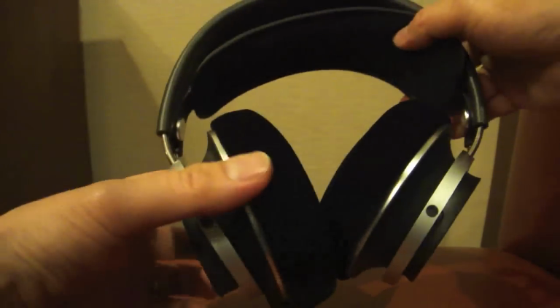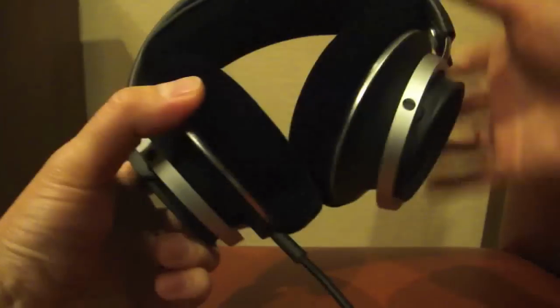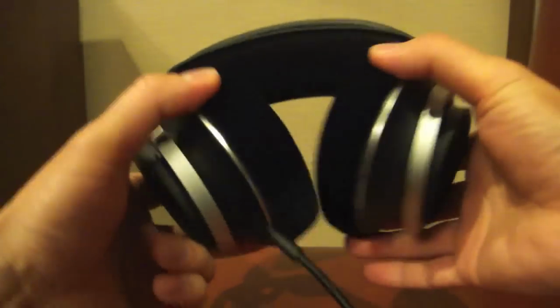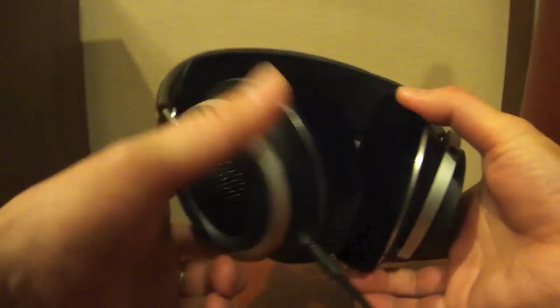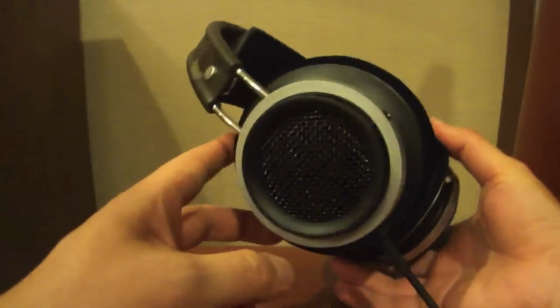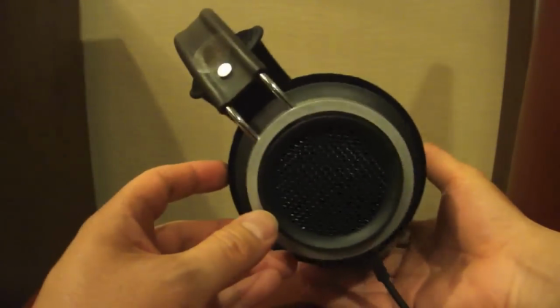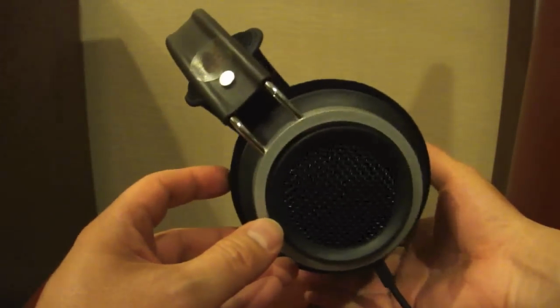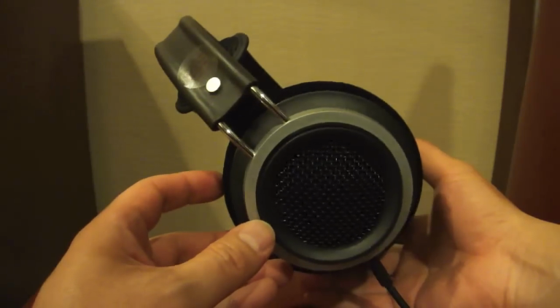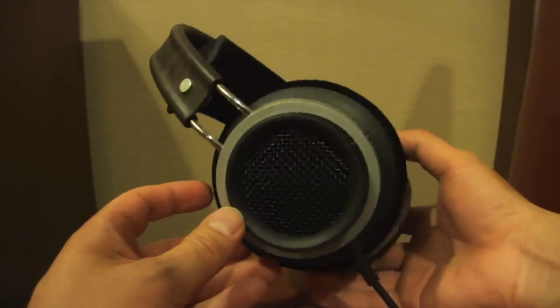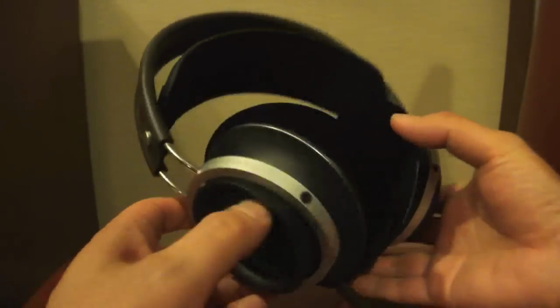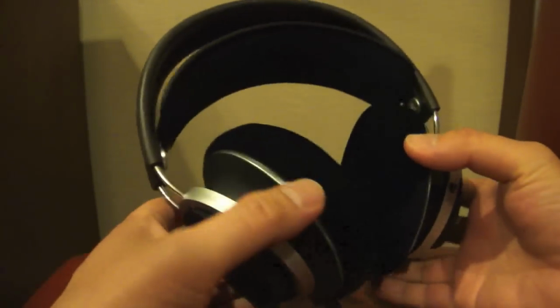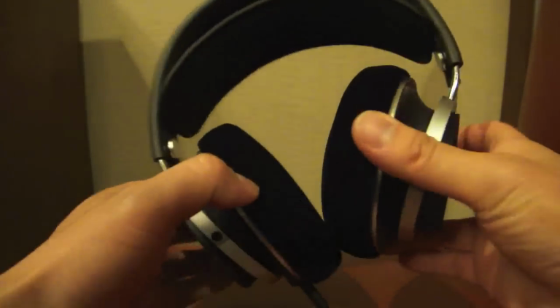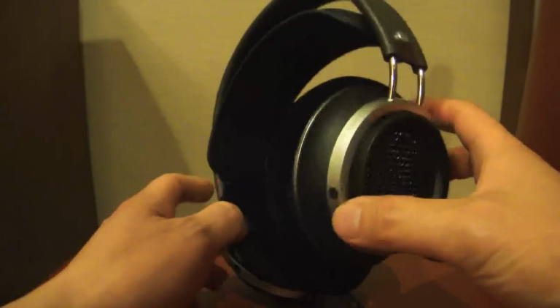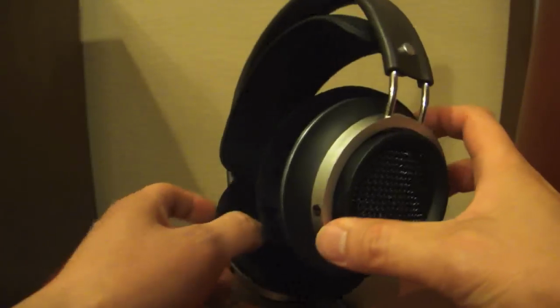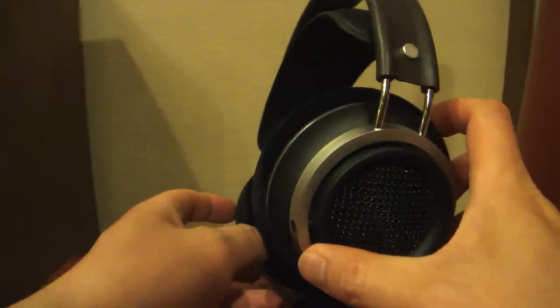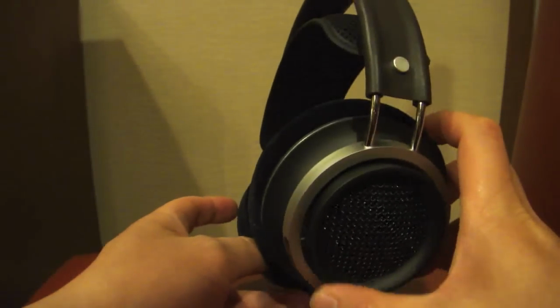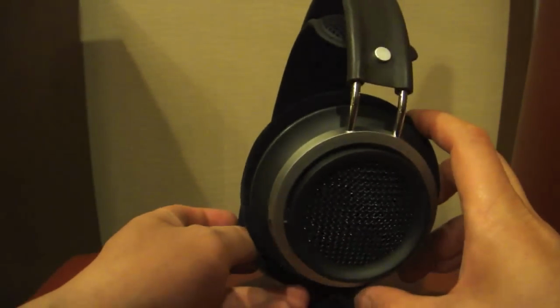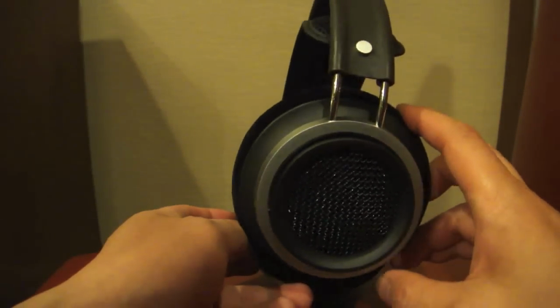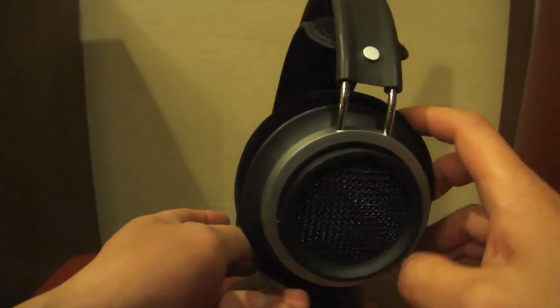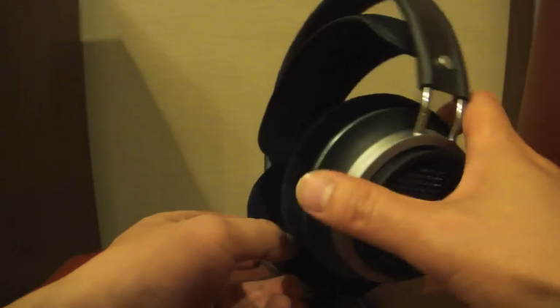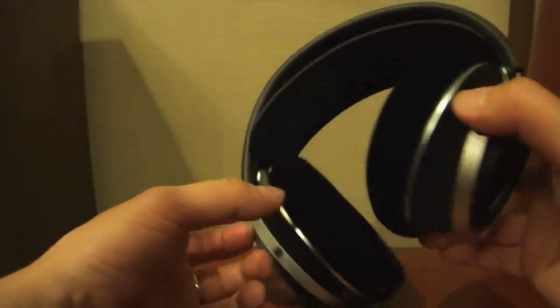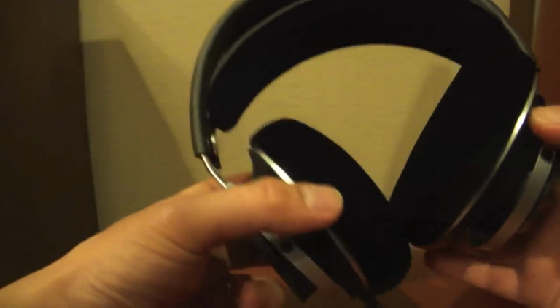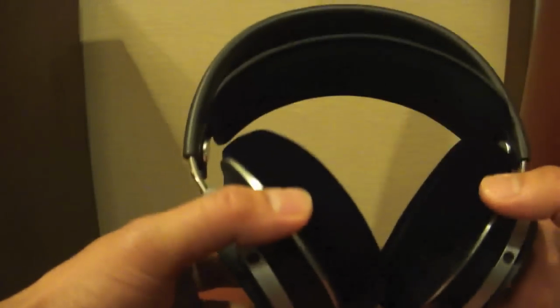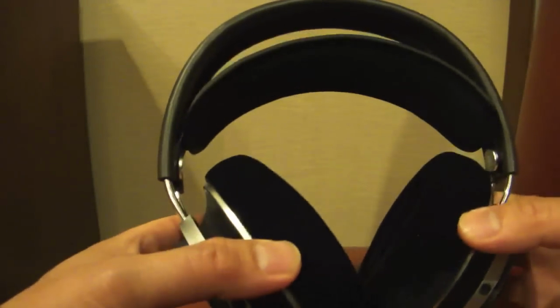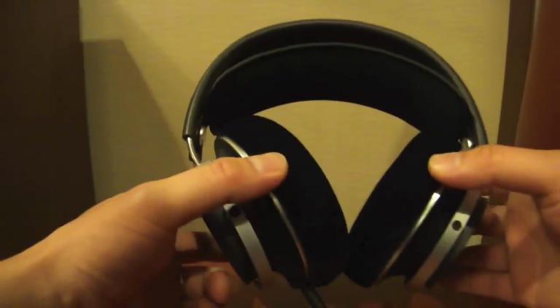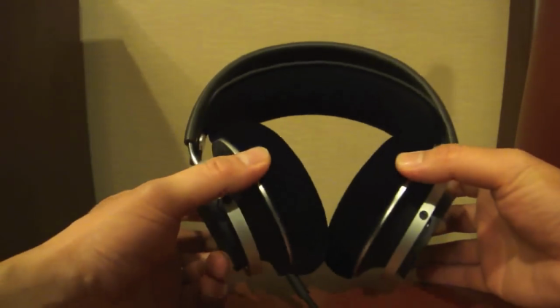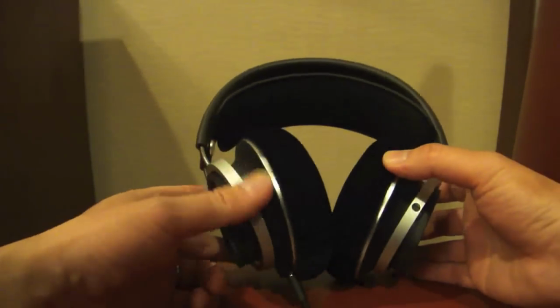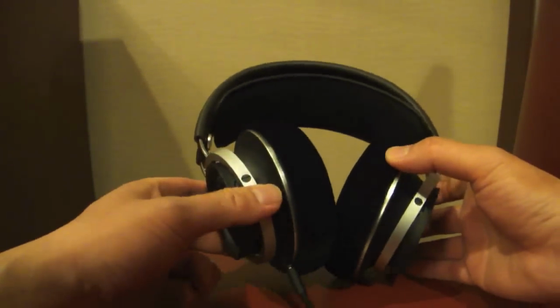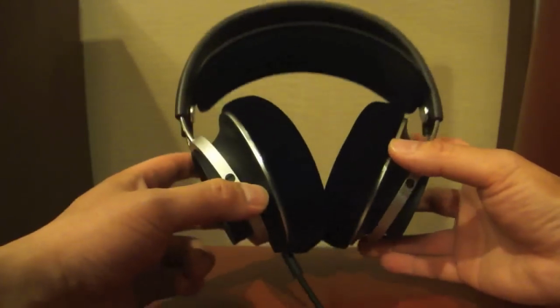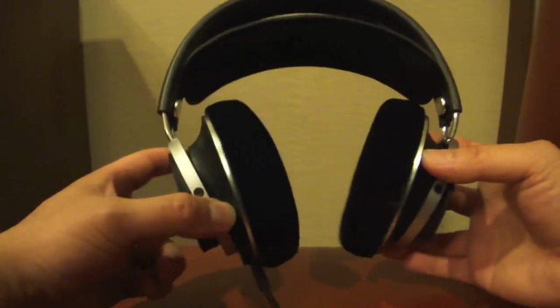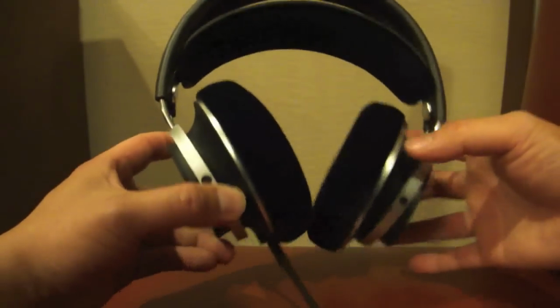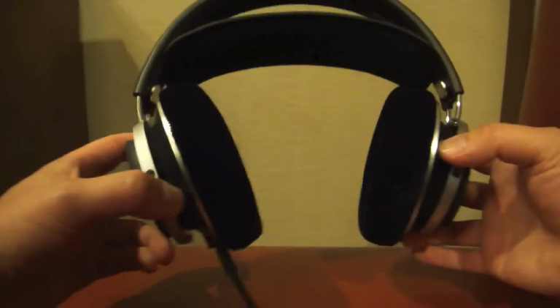I gave it a quick listen and I thought it sounded very good. I think audiophiles will be very happy with the sound signature — very open, airy, and very neutral.